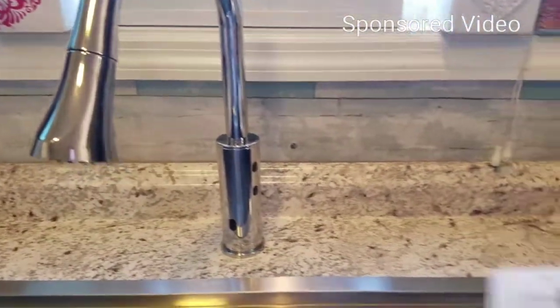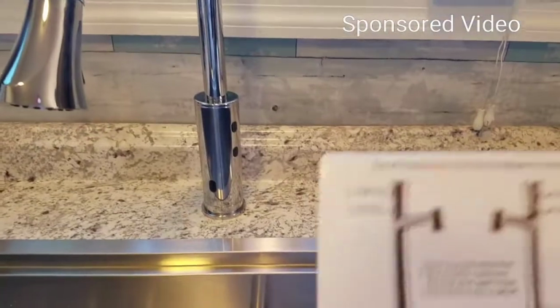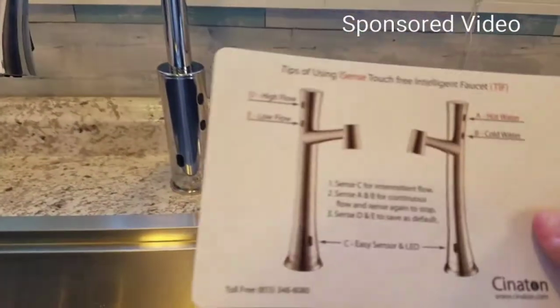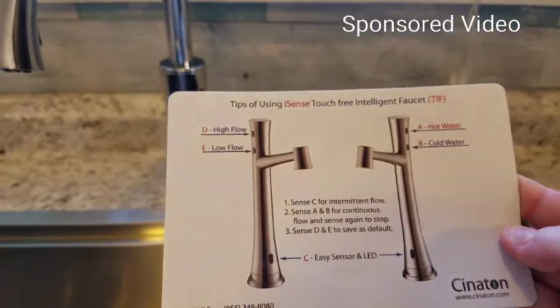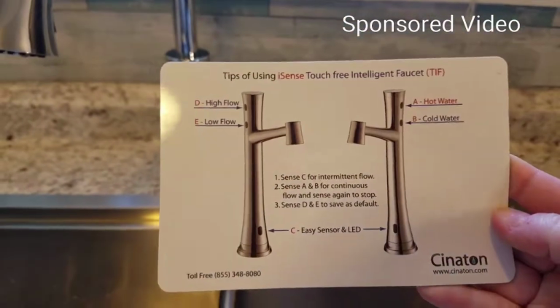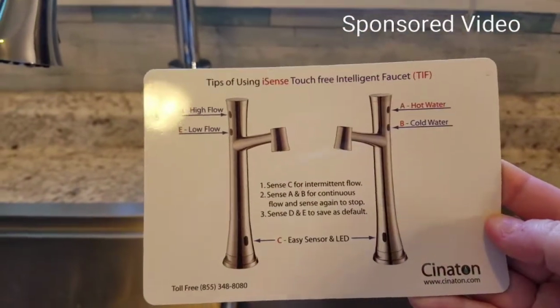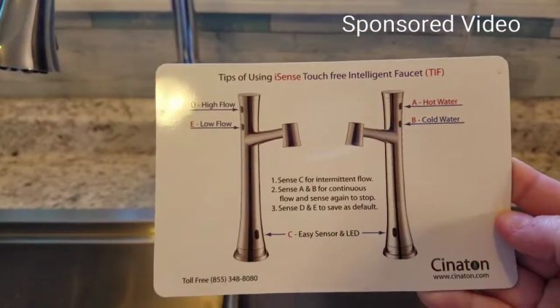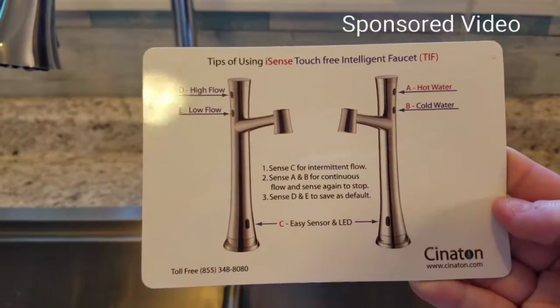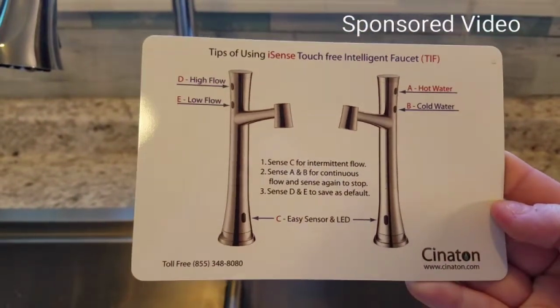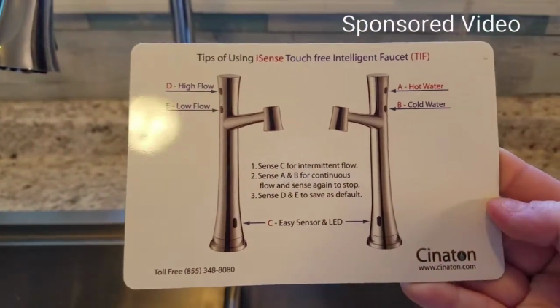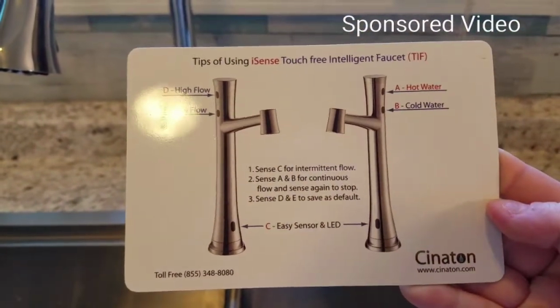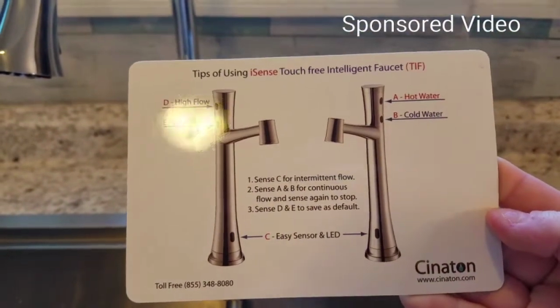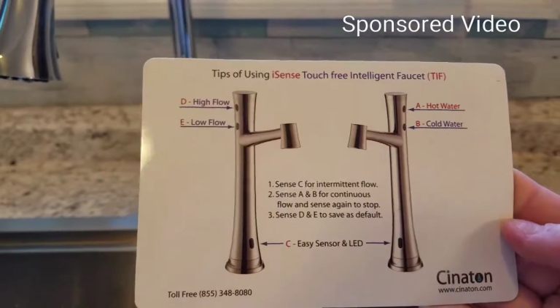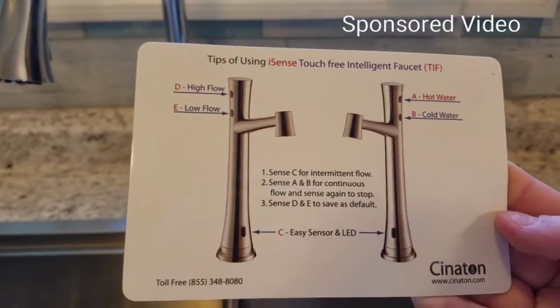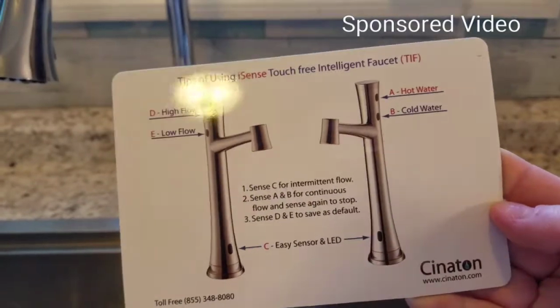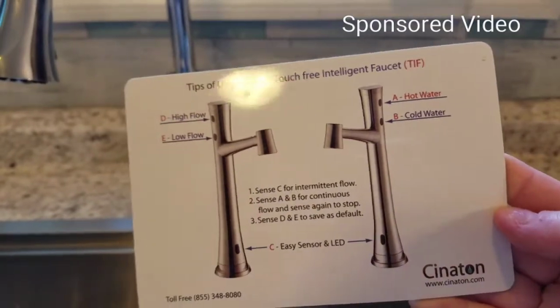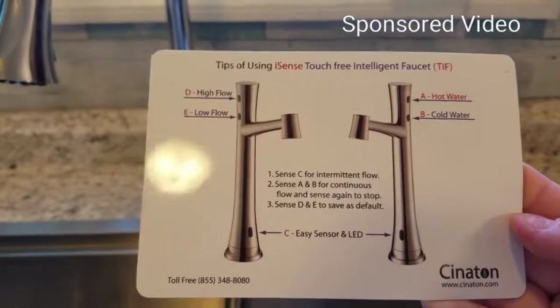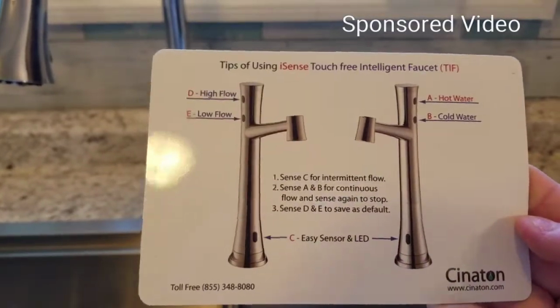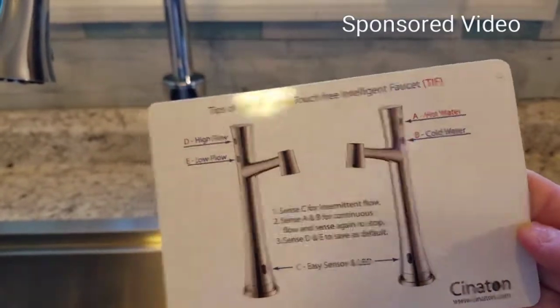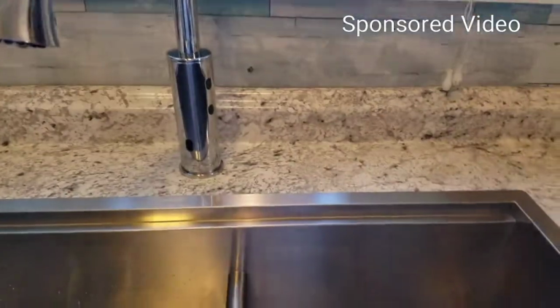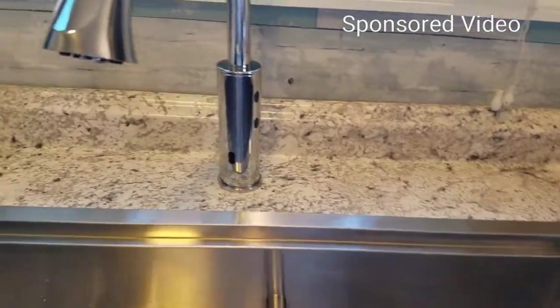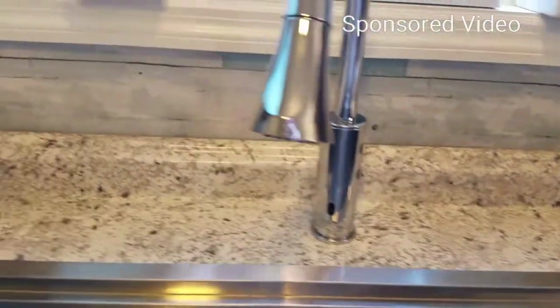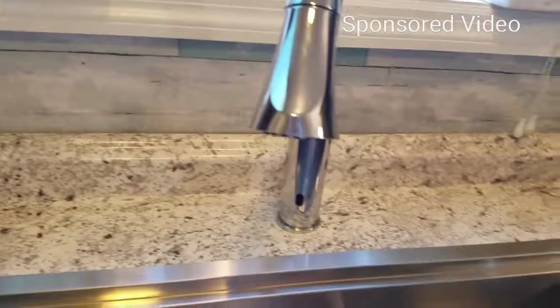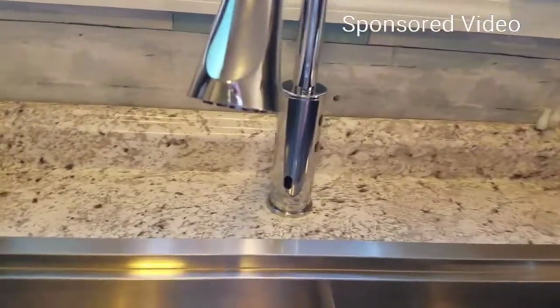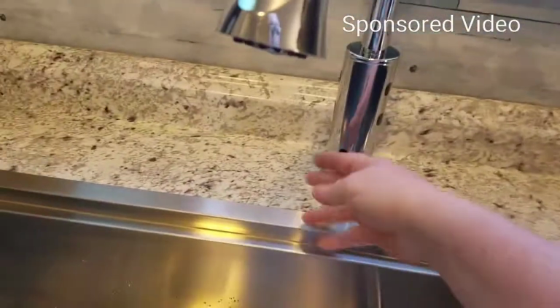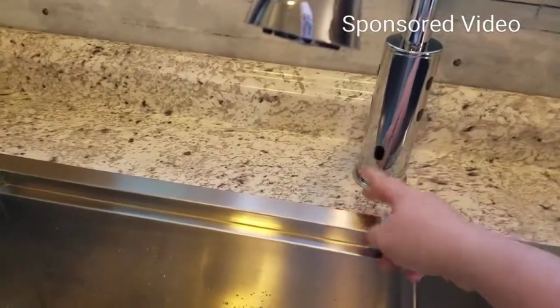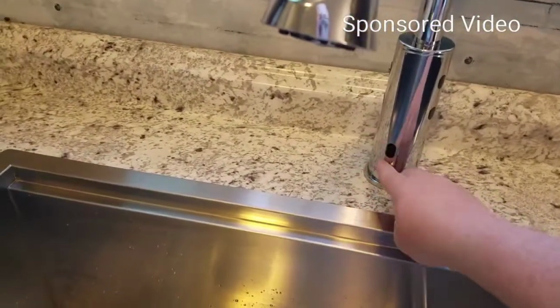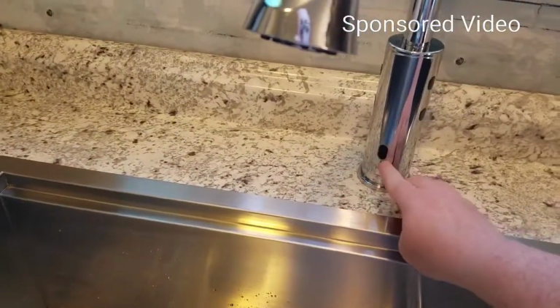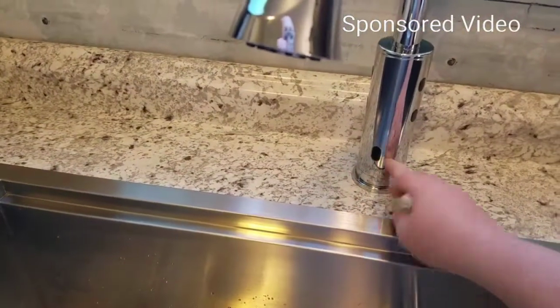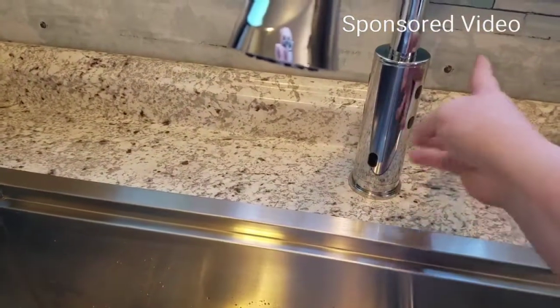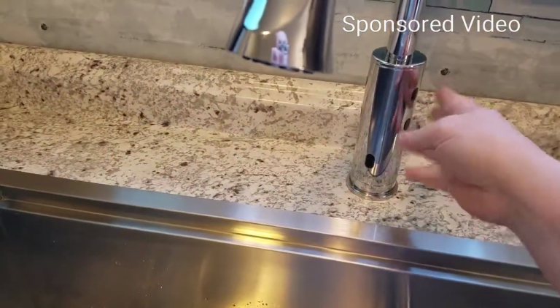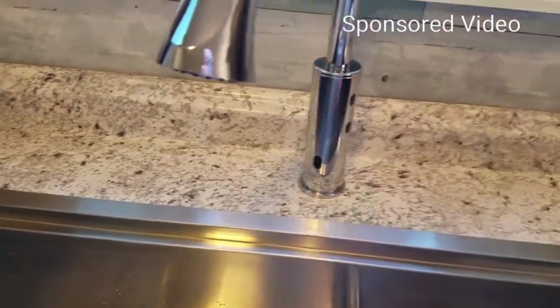It does come with a magnet just to help you in case you need a reminder. It tells you how to program it so that it automatically remembers all of your settings. From now on you could just use this front one, but I like using those side ones.